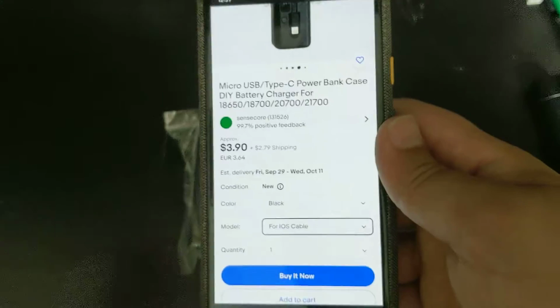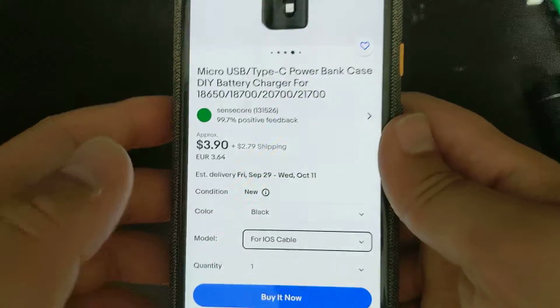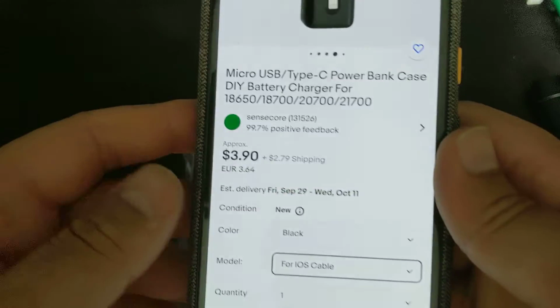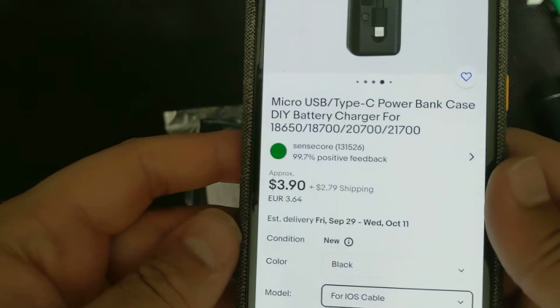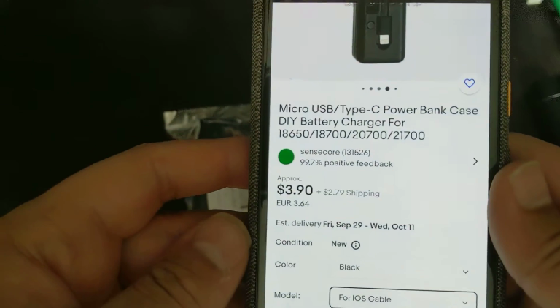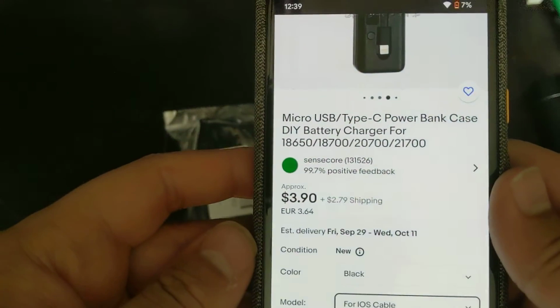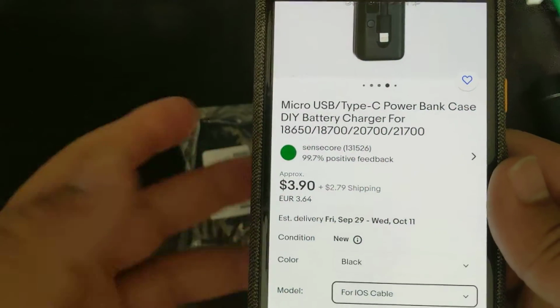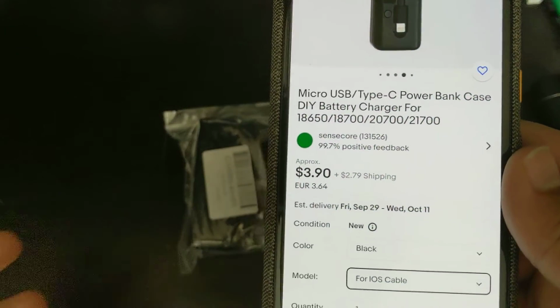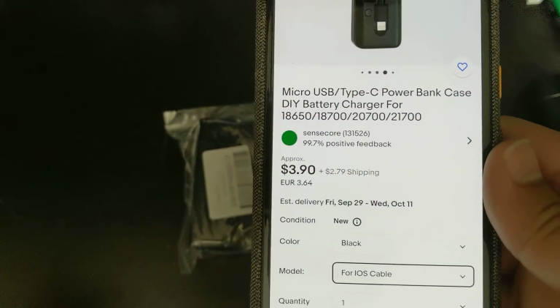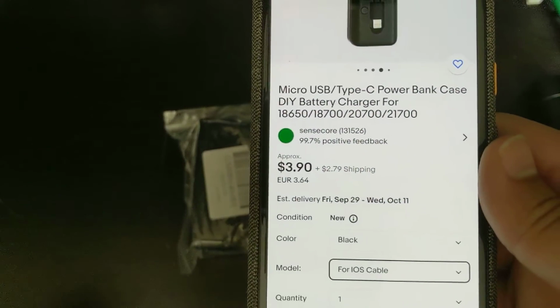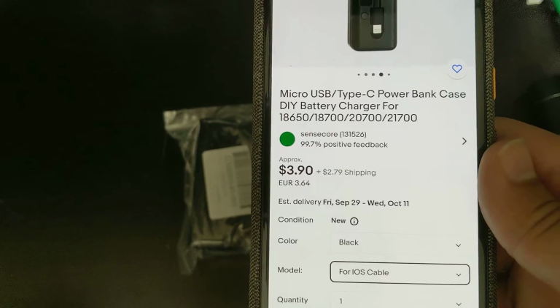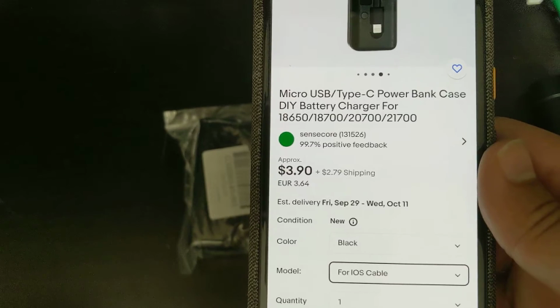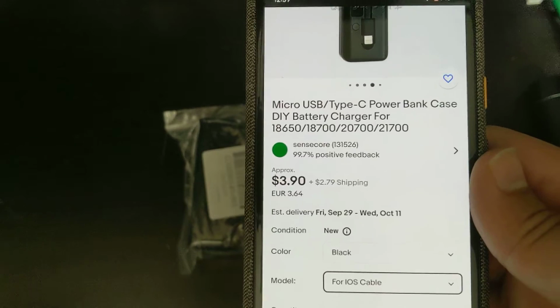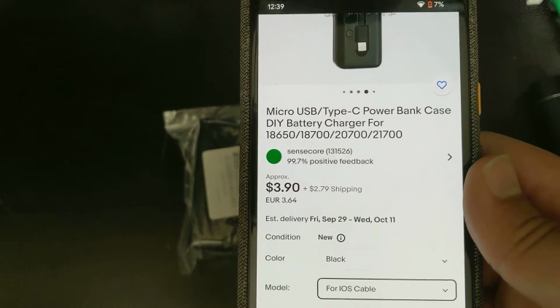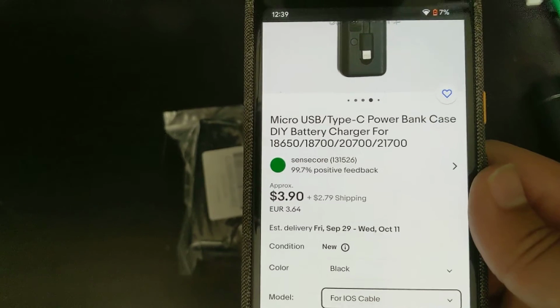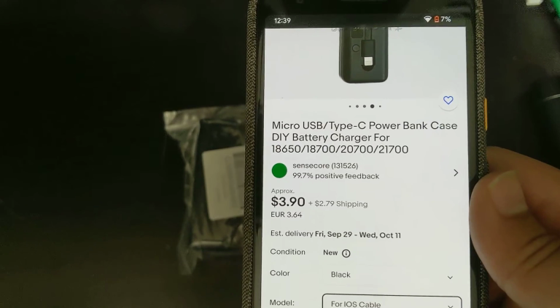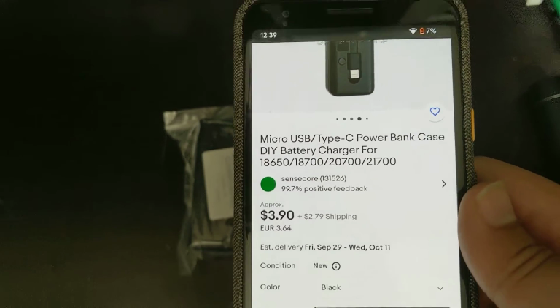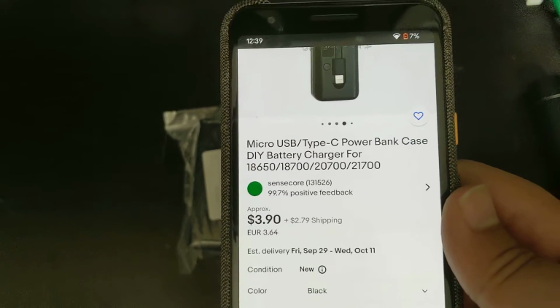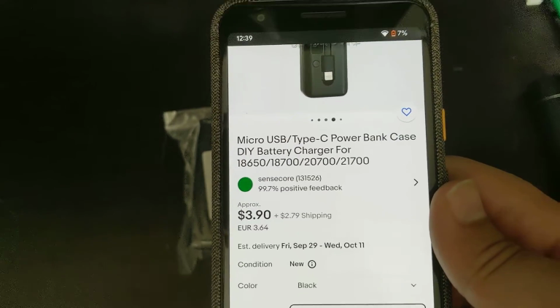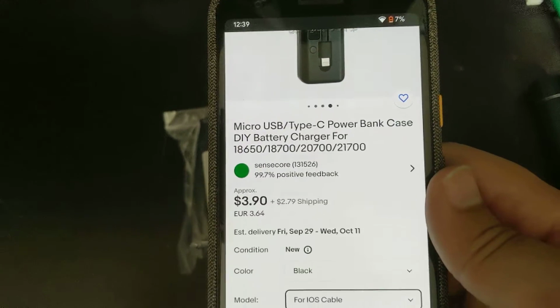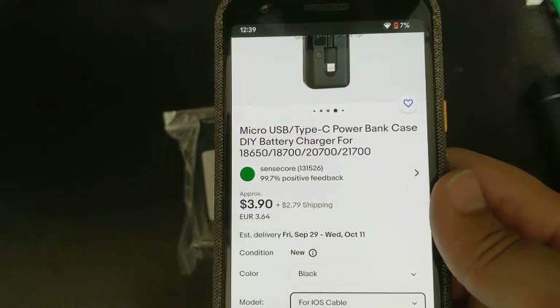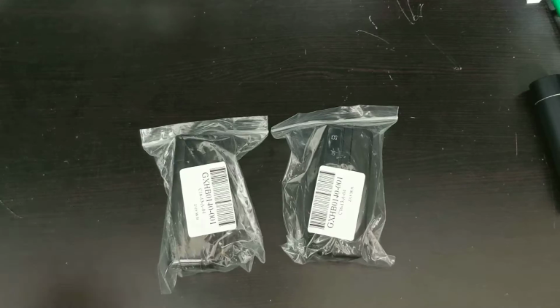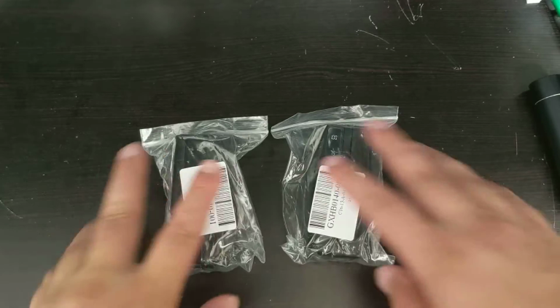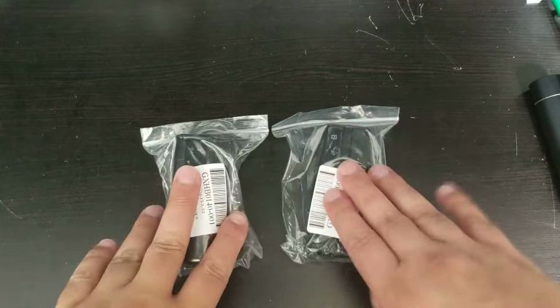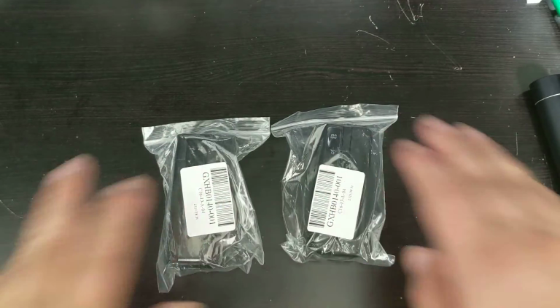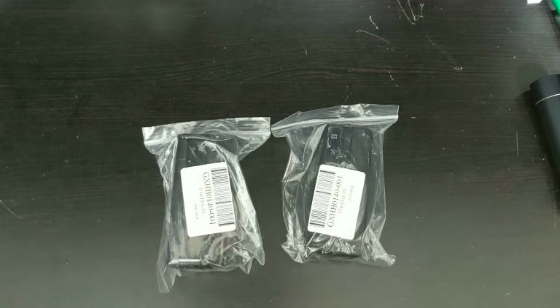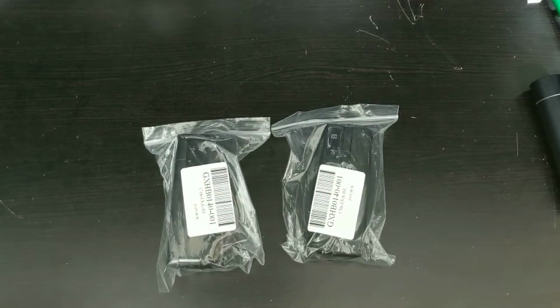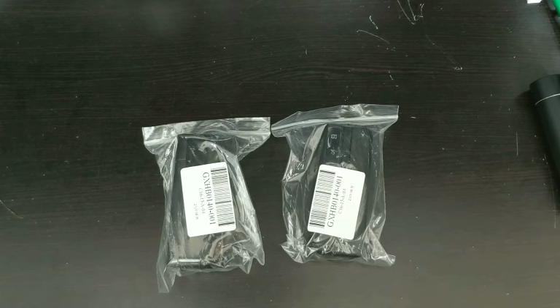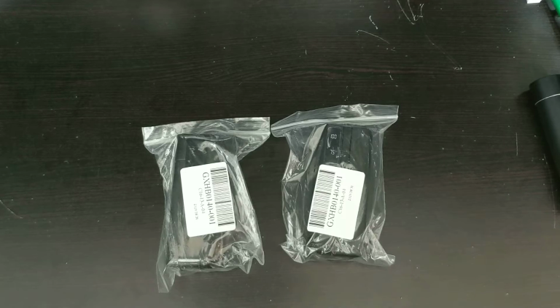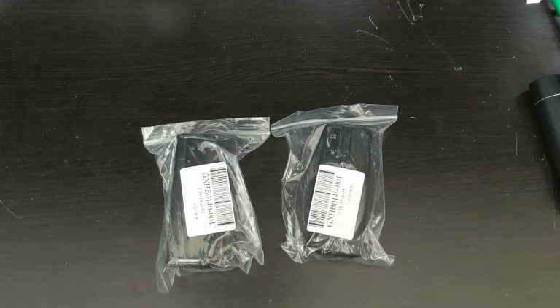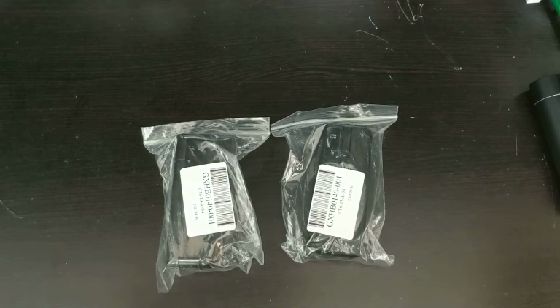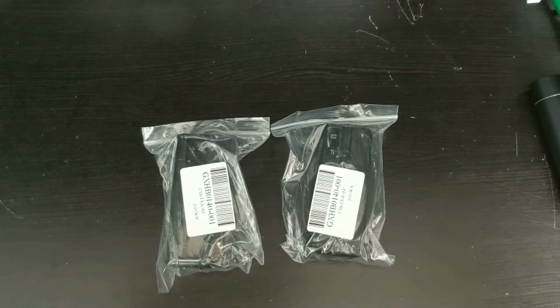In the description it says it works for 18650s and then all the way up to 21700 batteries, and you can basically switch out your battery. I got a pack of two because once I was paying for shipping I figured I might as well get two.